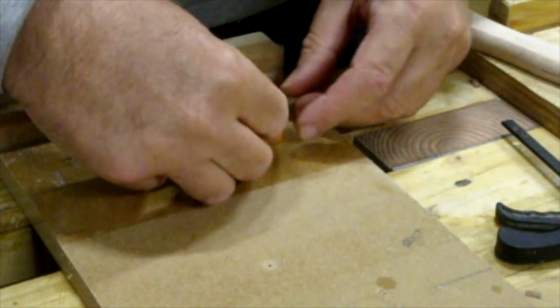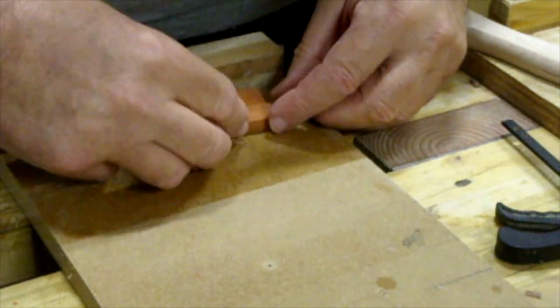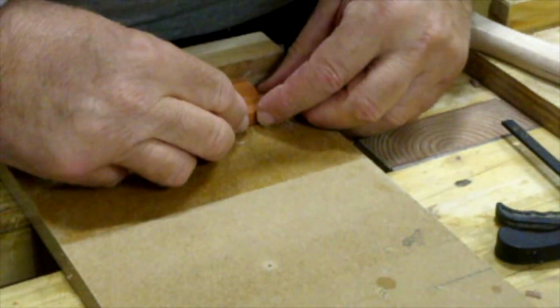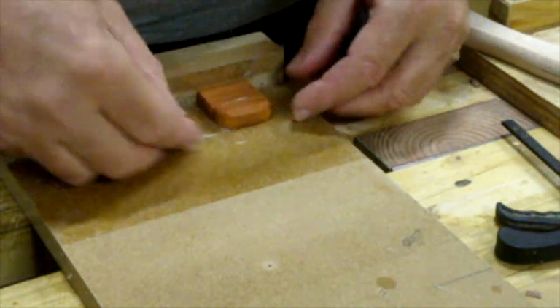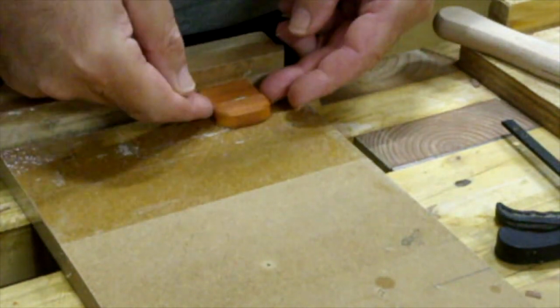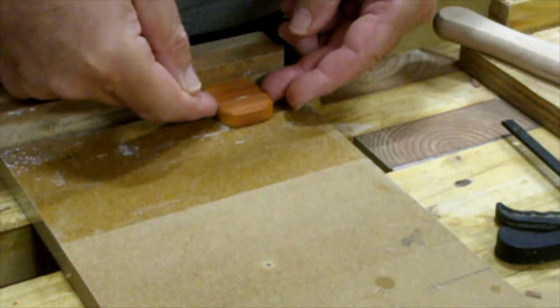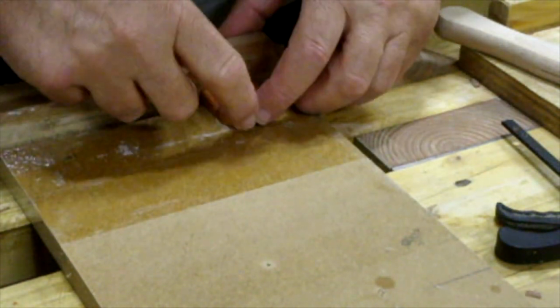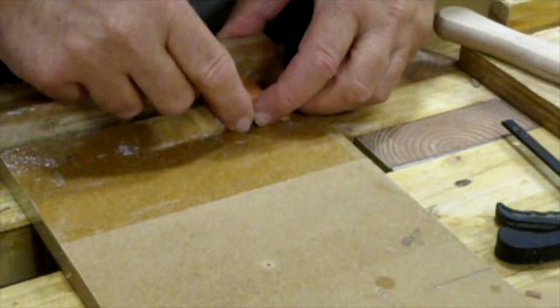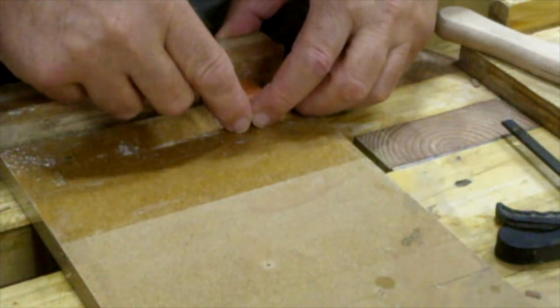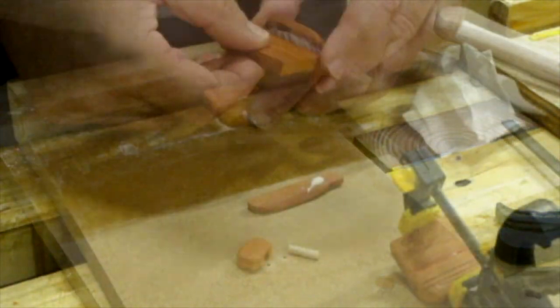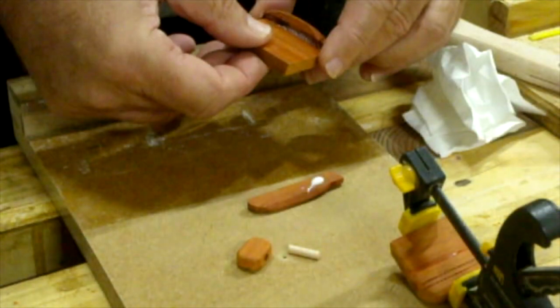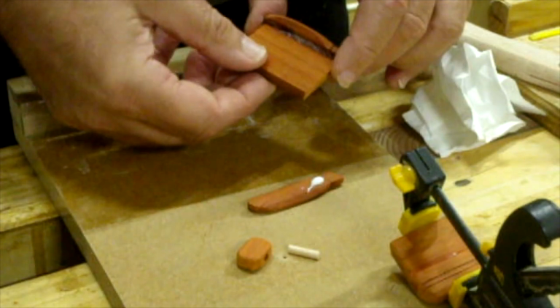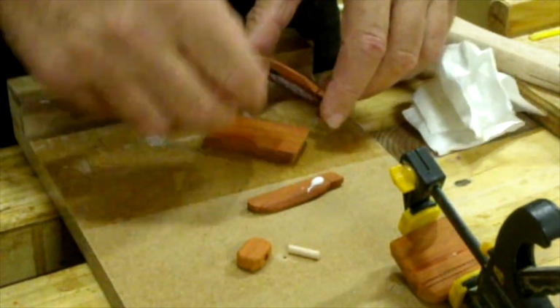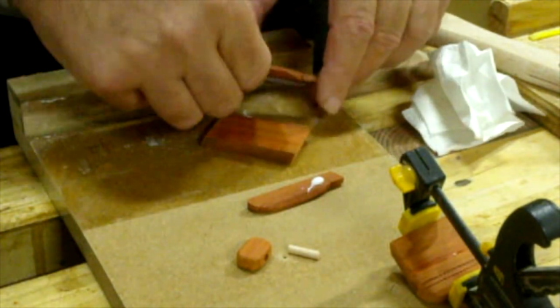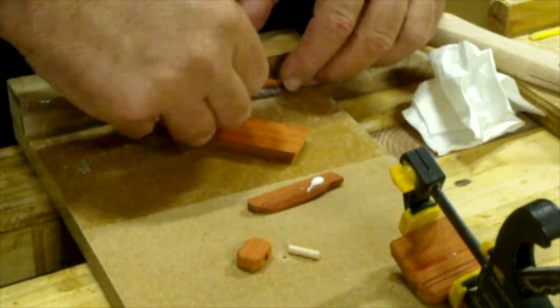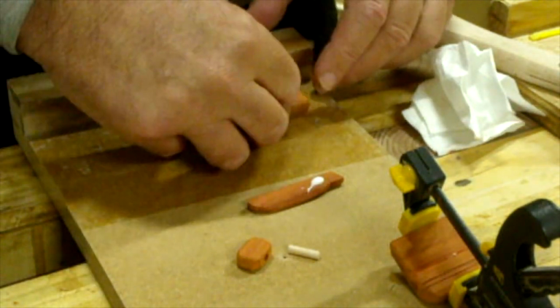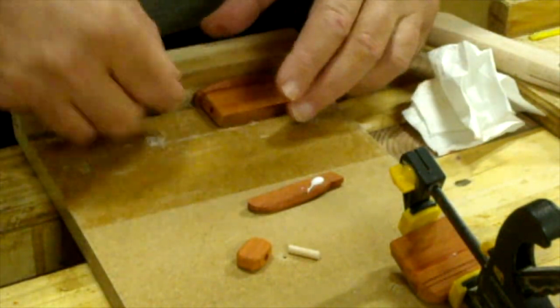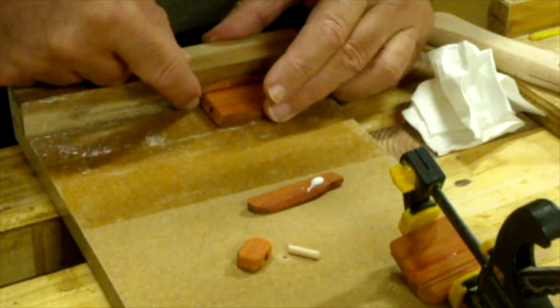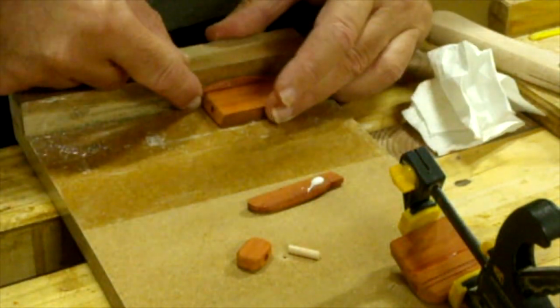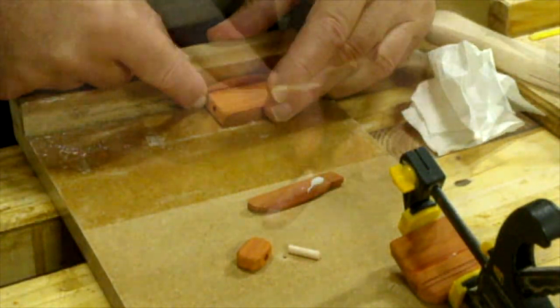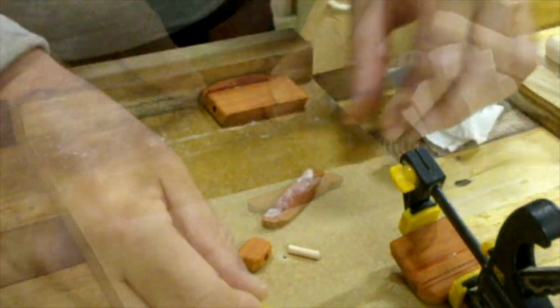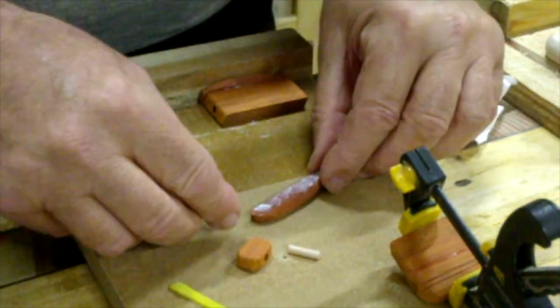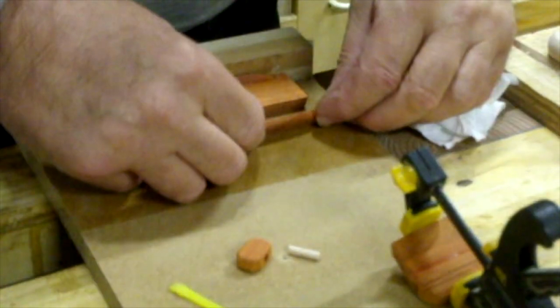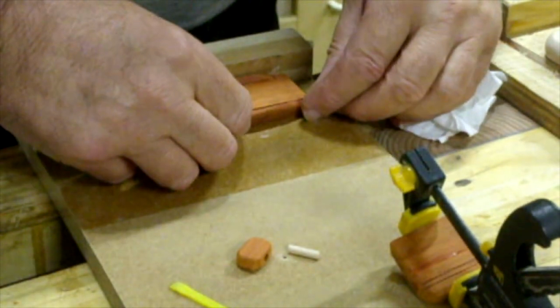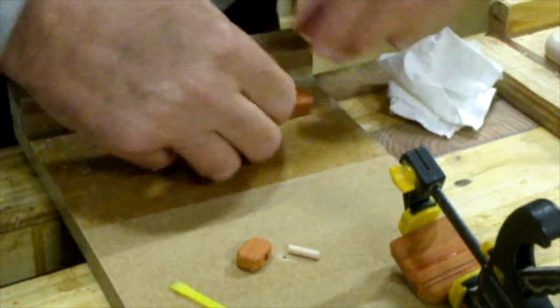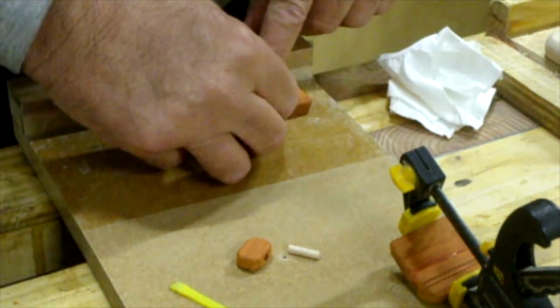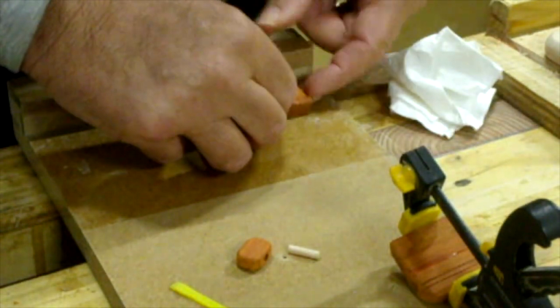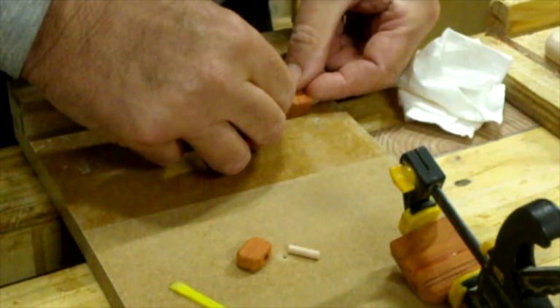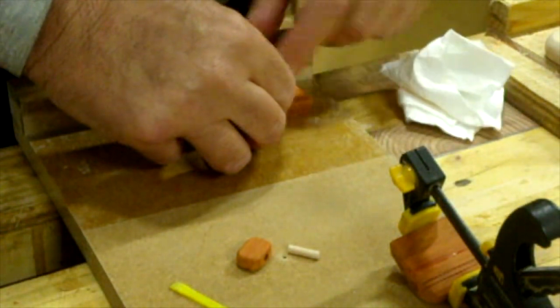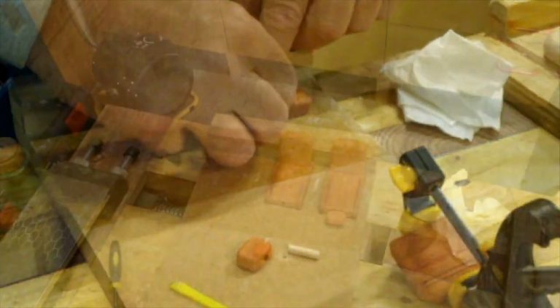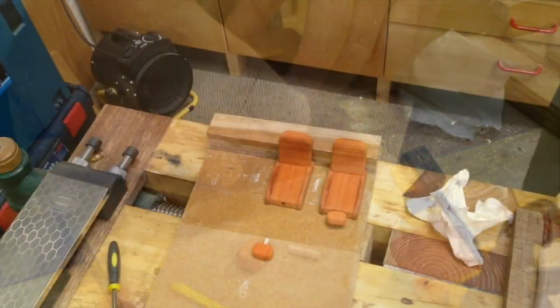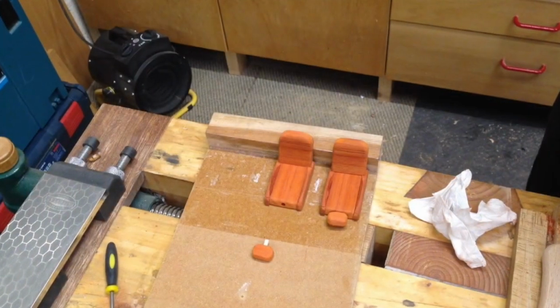And once you've made the components it's time to assemble them, which is one of the best parts, of course — you'll see the shape of the car coming together.